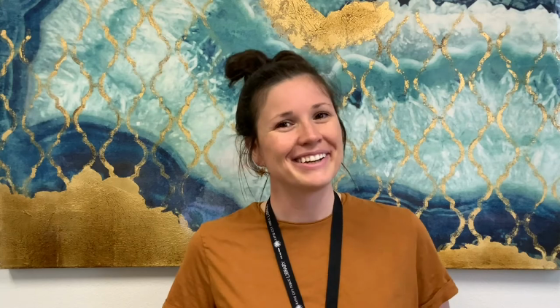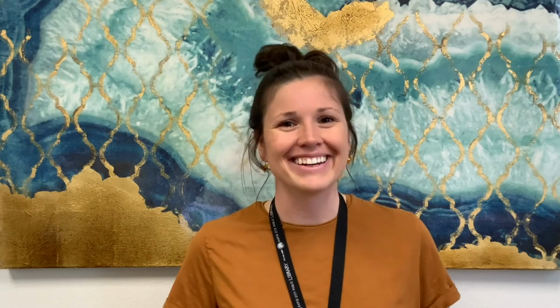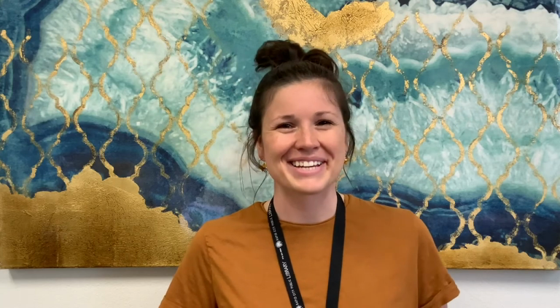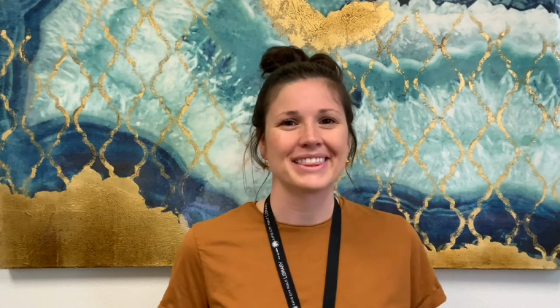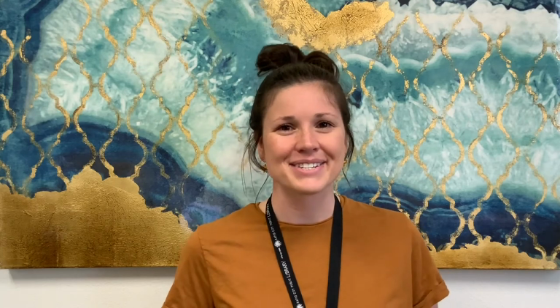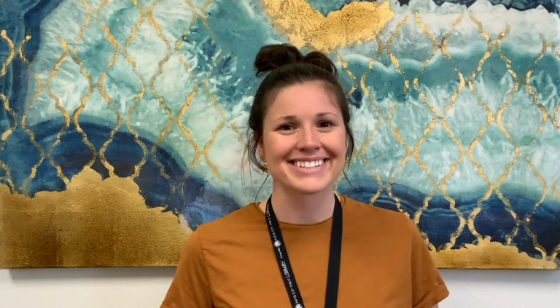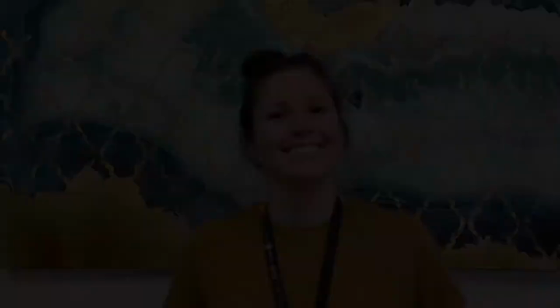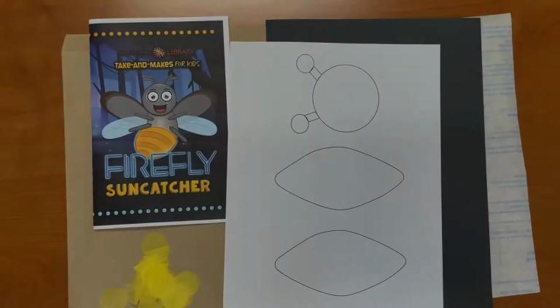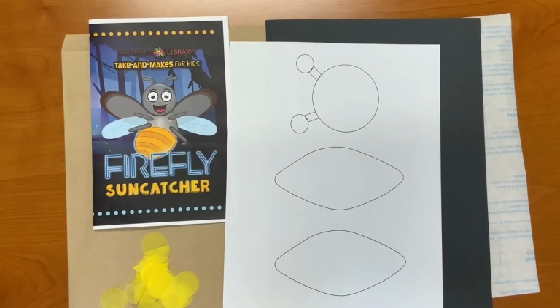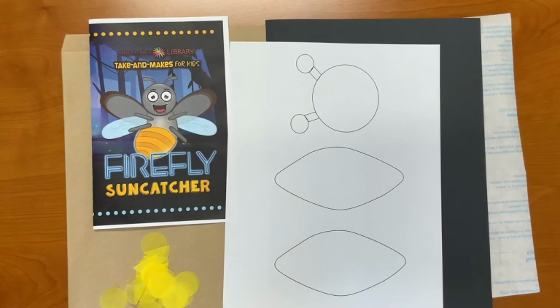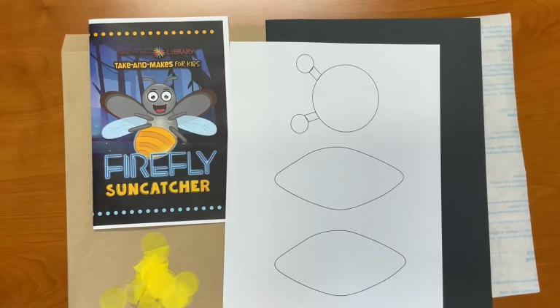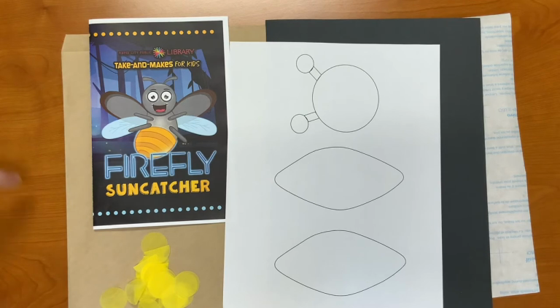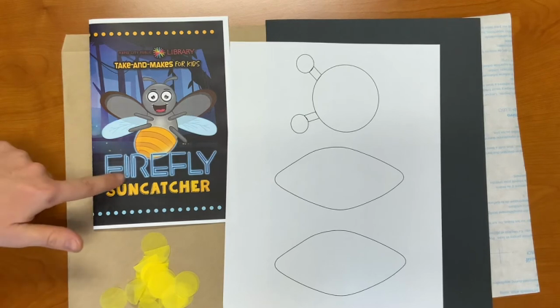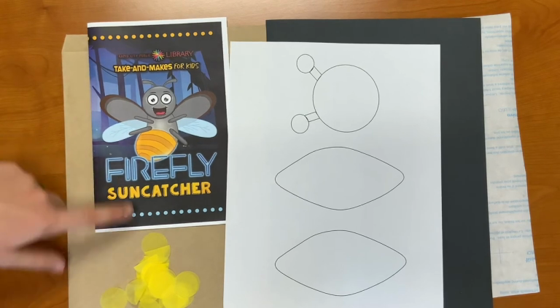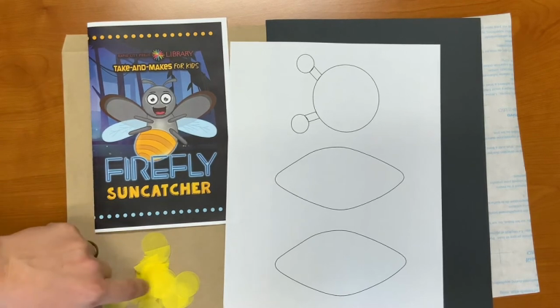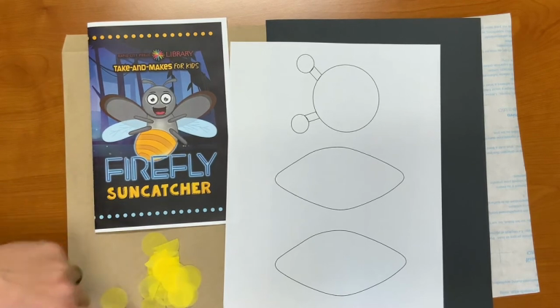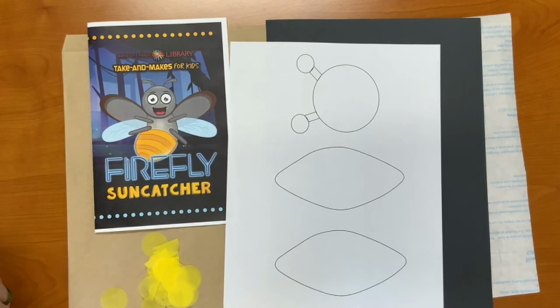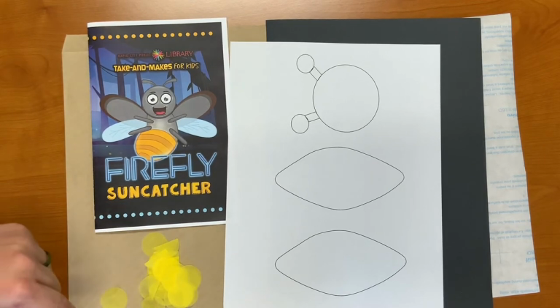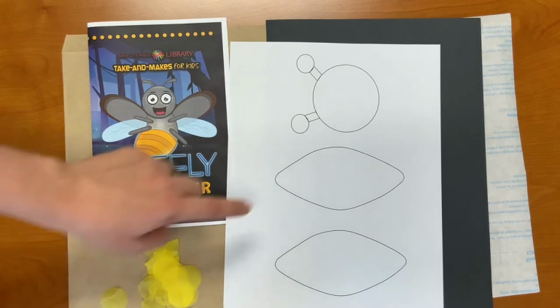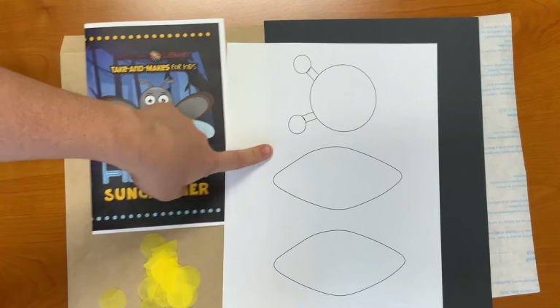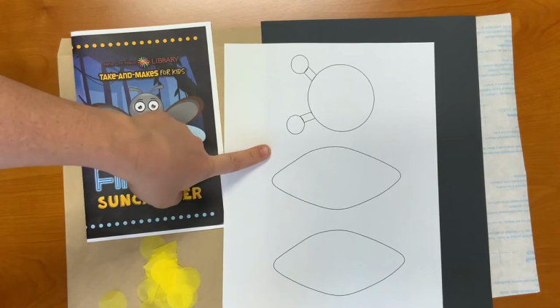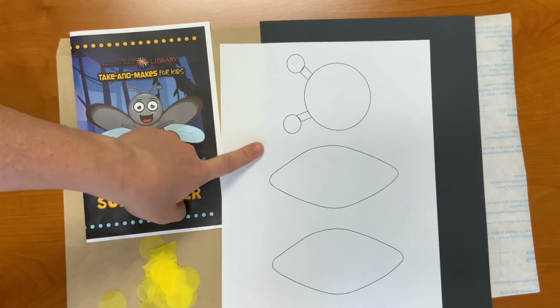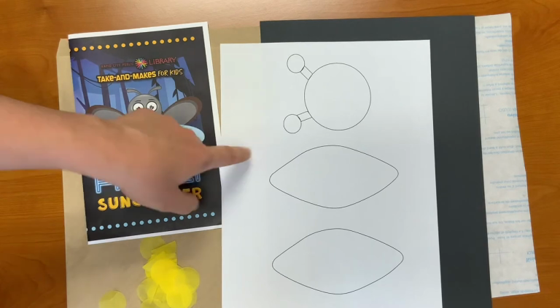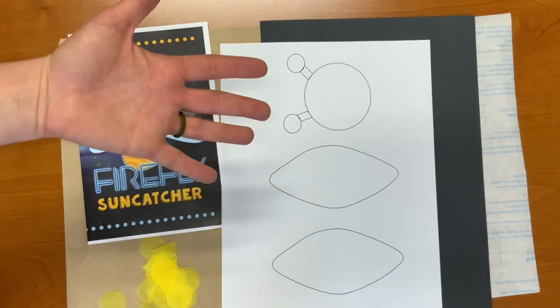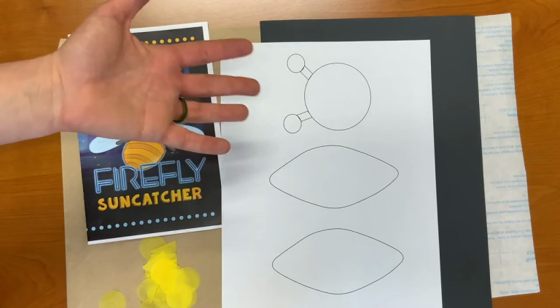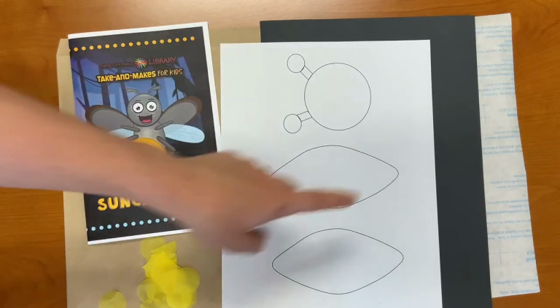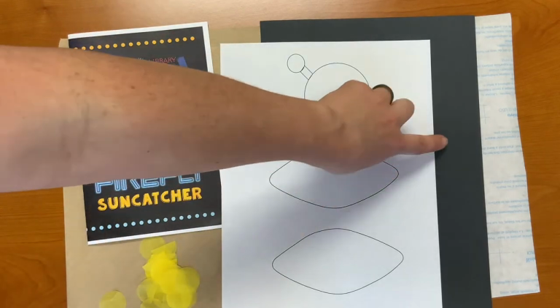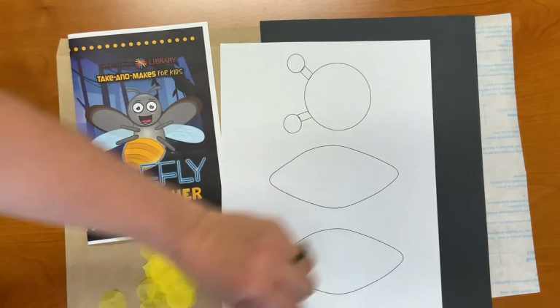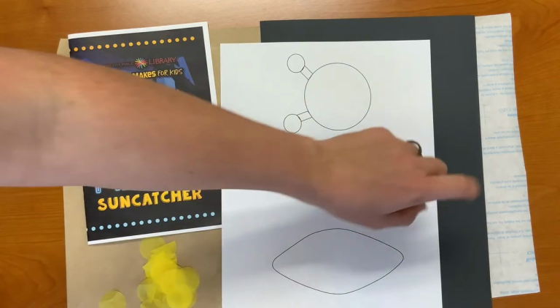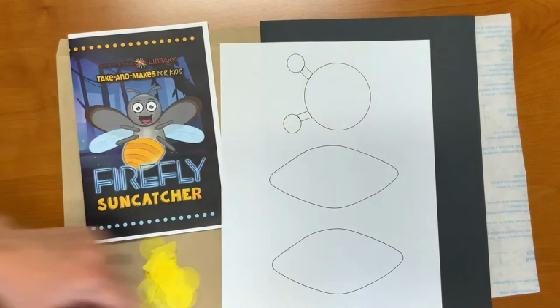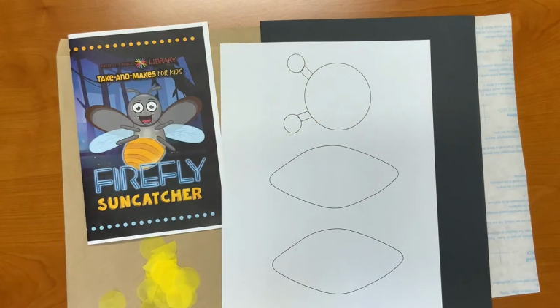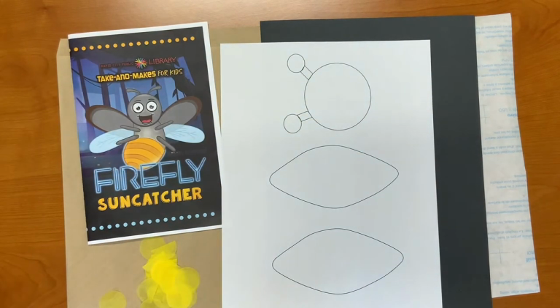Alright, let's get started with this week's craft. In this week's Take and Make Kit, you should have received instructions, yellow pieces of tissue paper, parts of your lightning bug or firefly, black construction paper, and transfer paper.